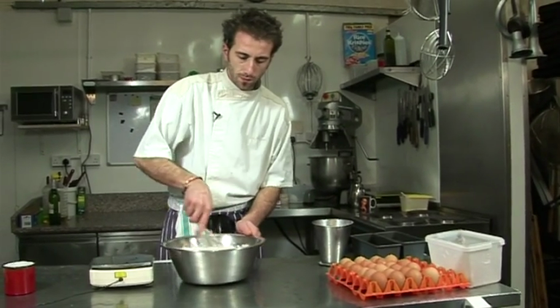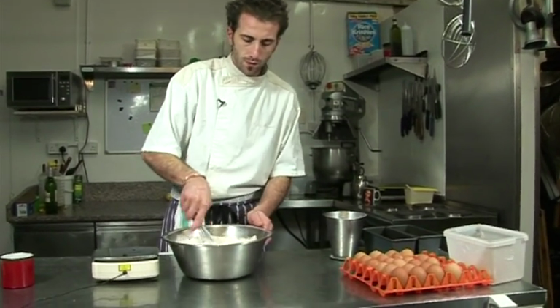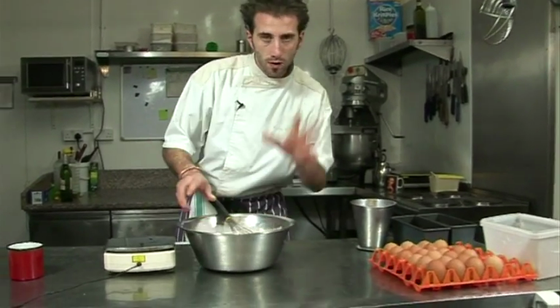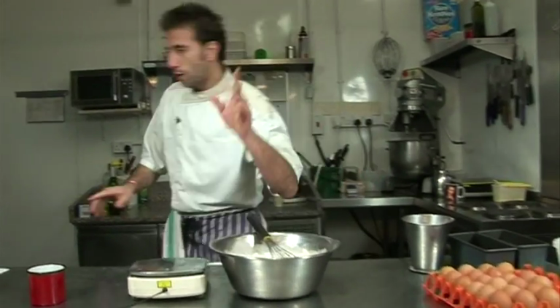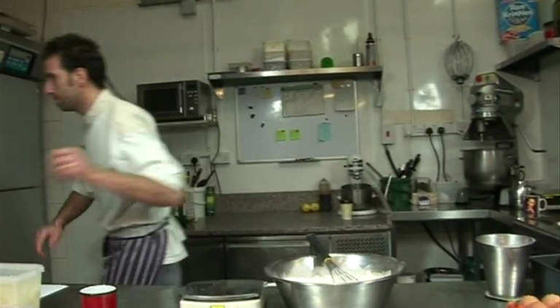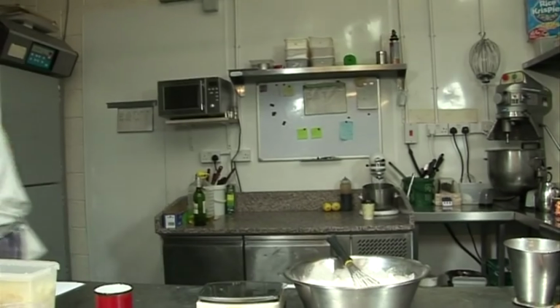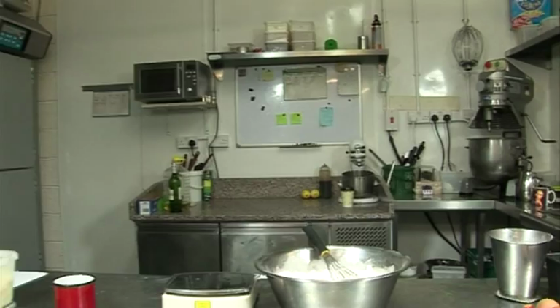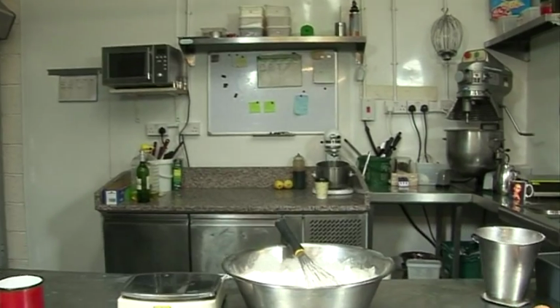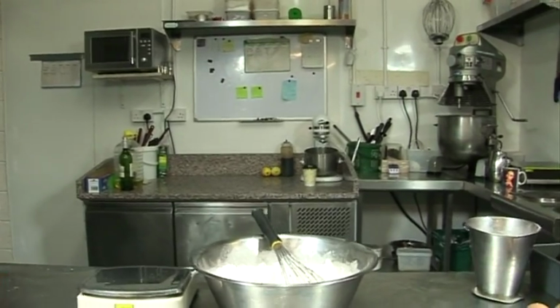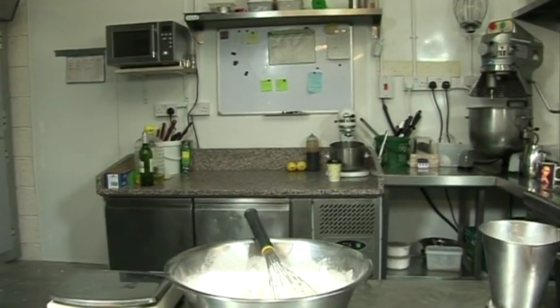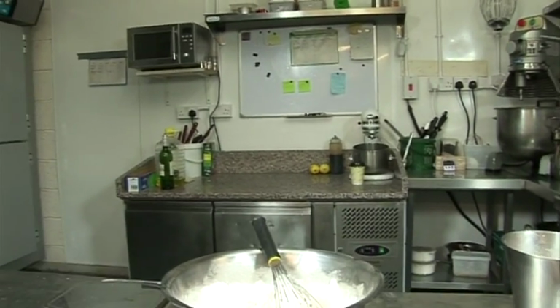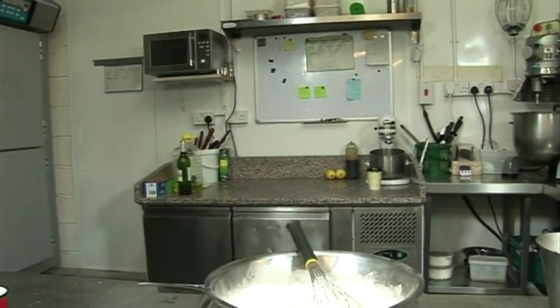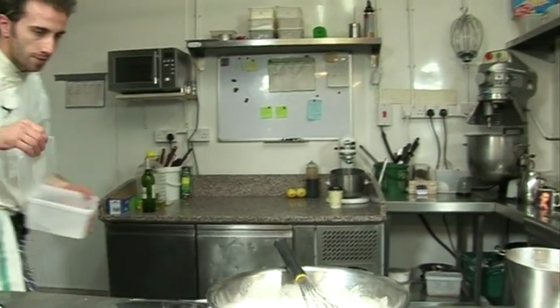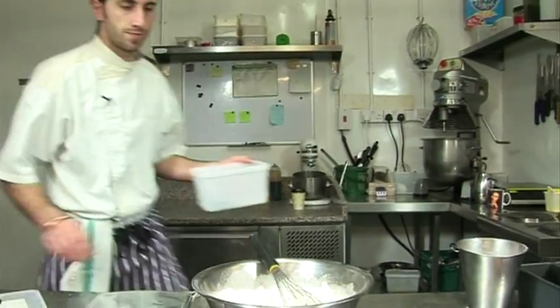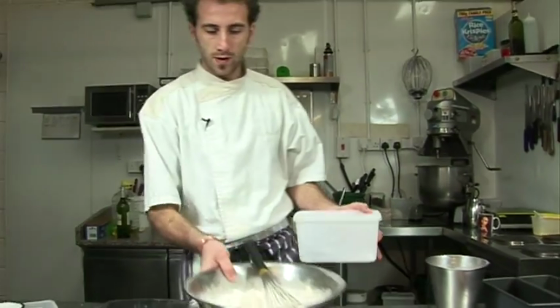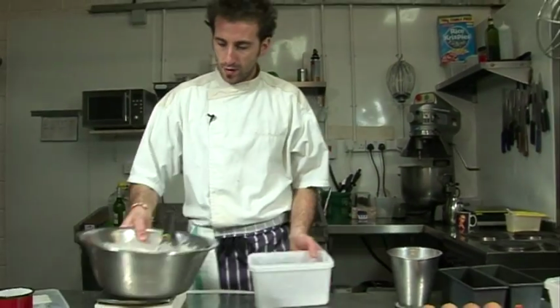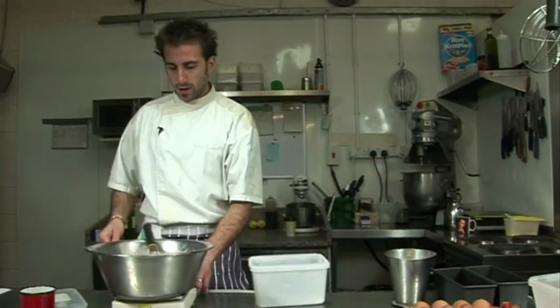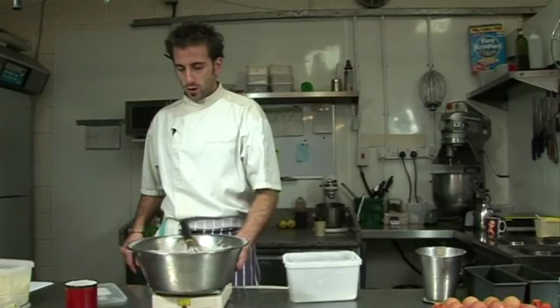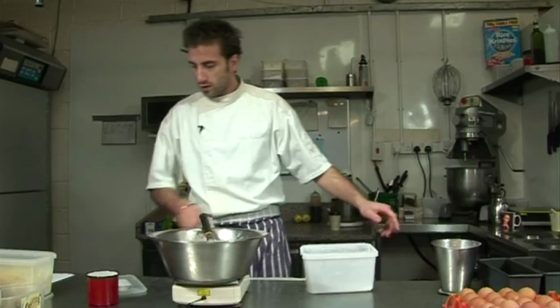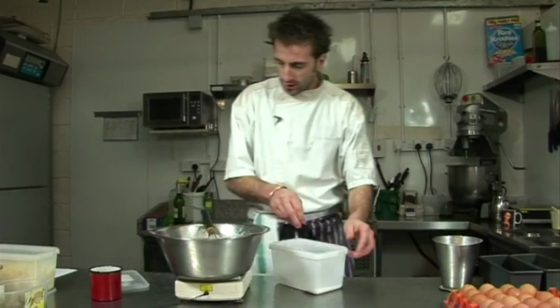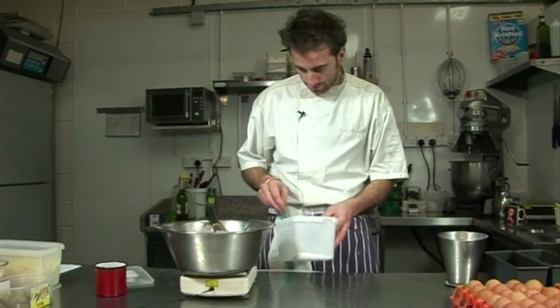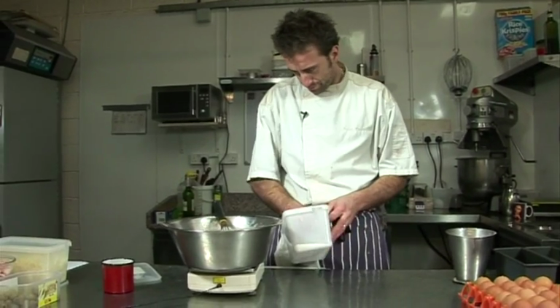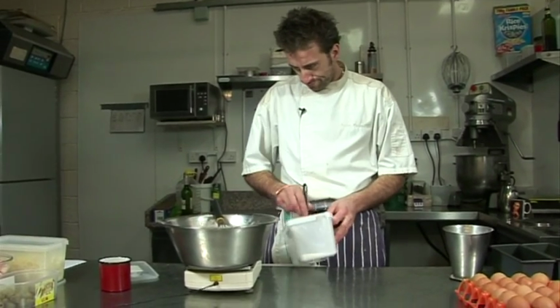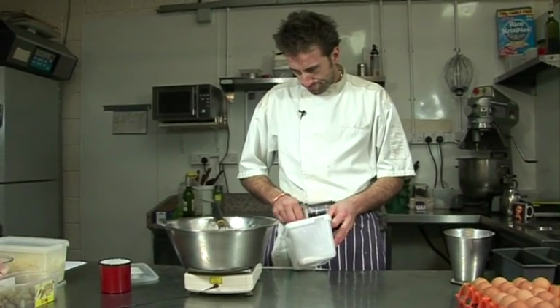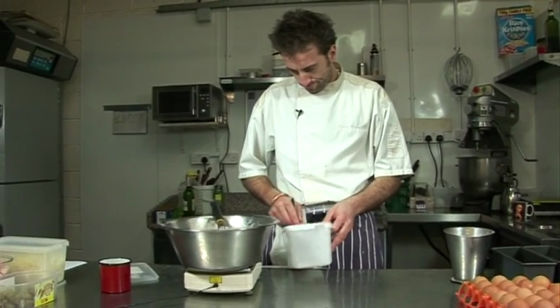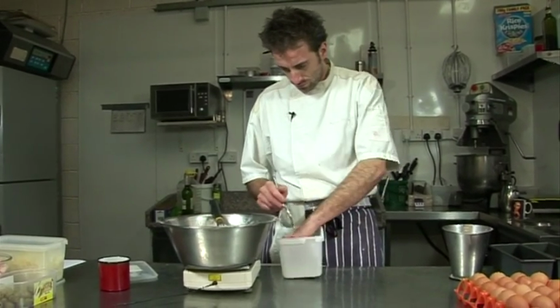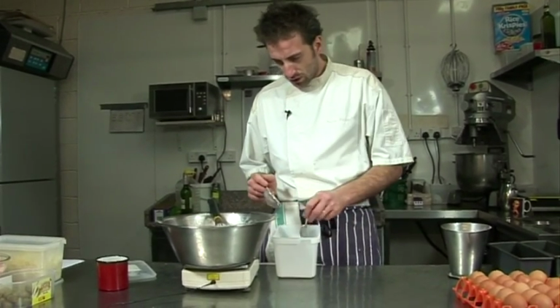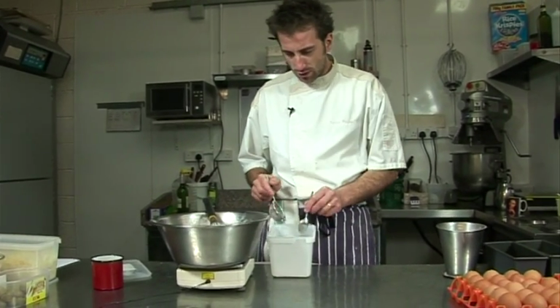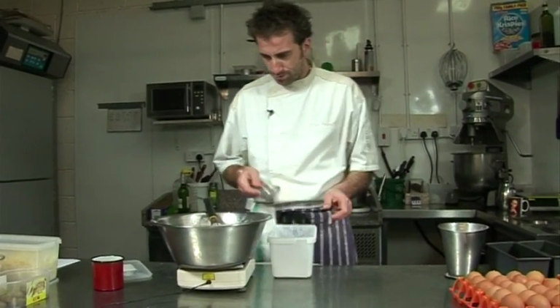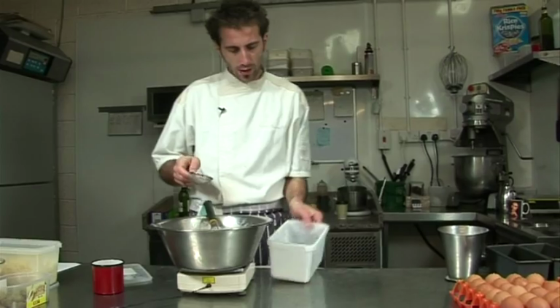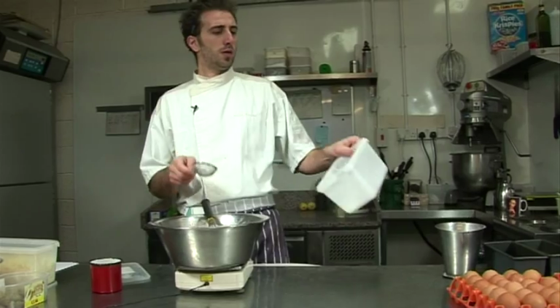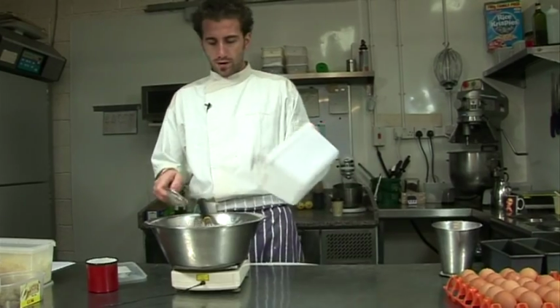Then baking powder — we need 30 grams of baking powder. I hope I'm going to have enough!